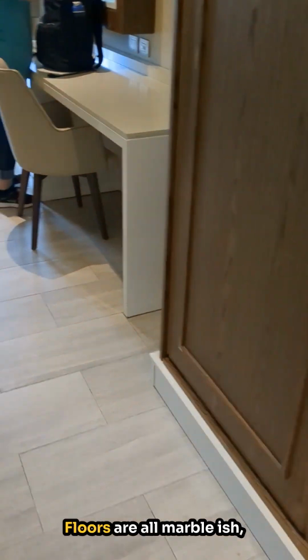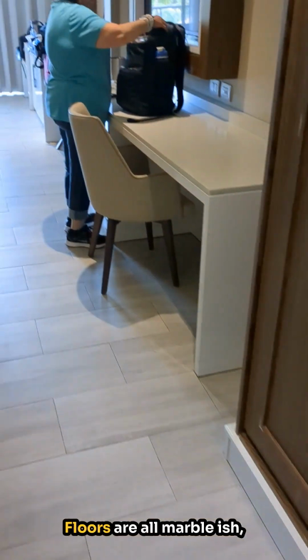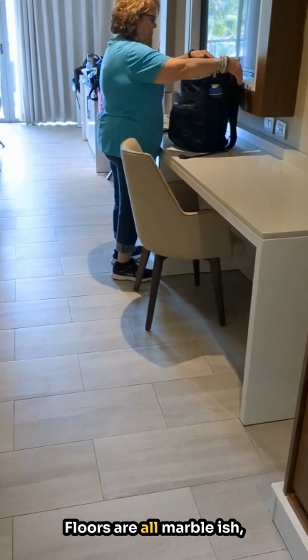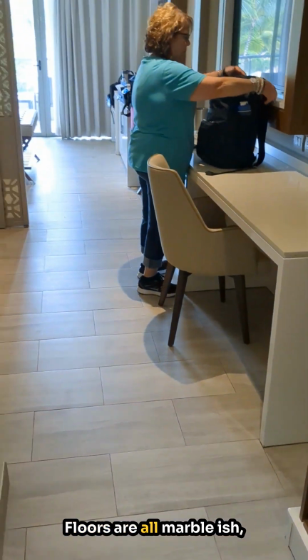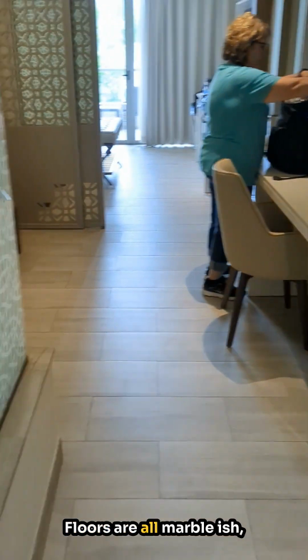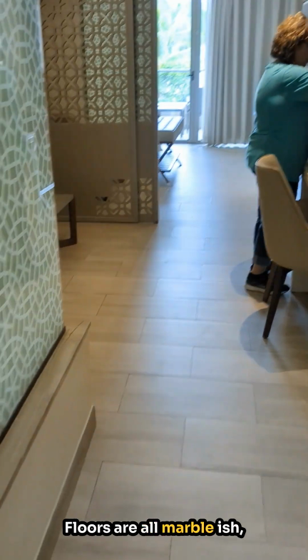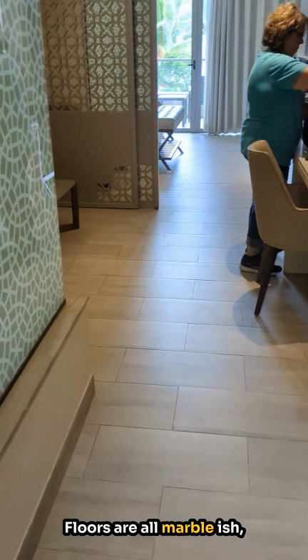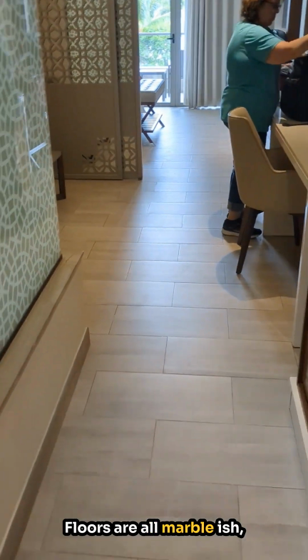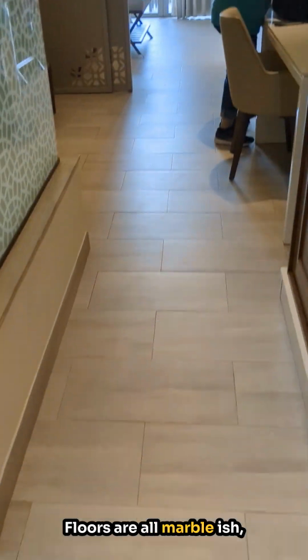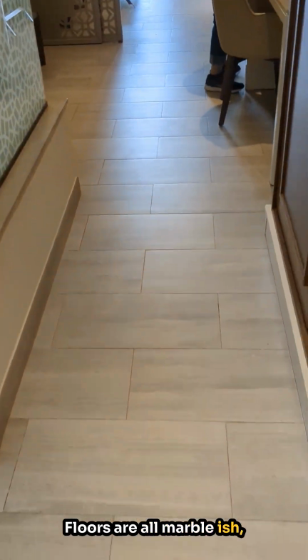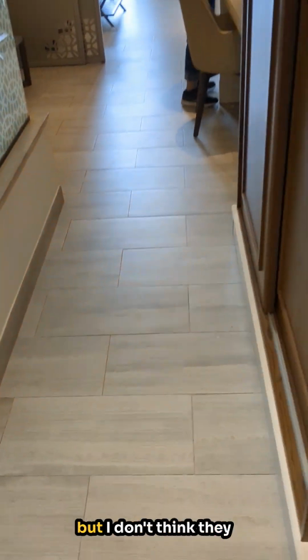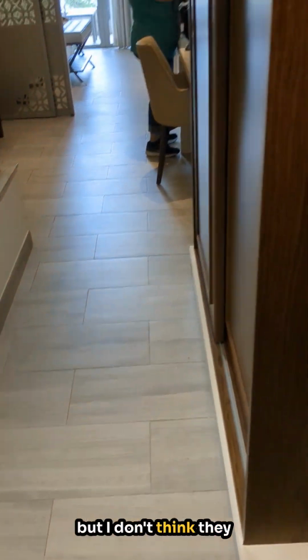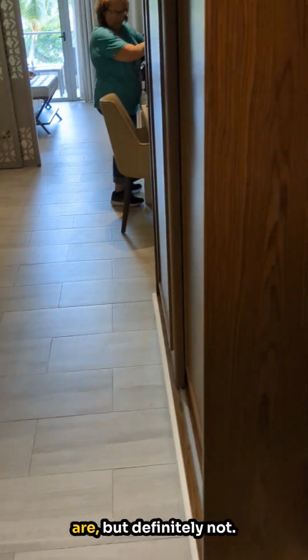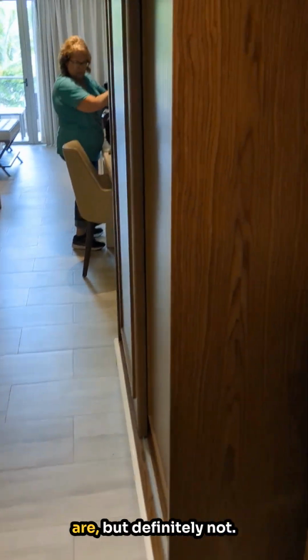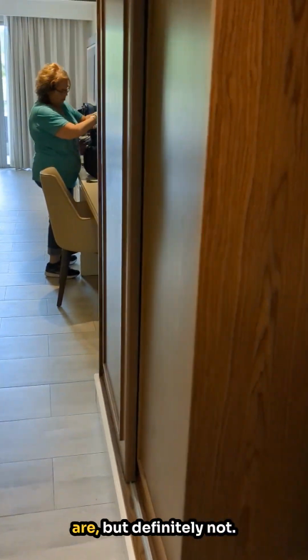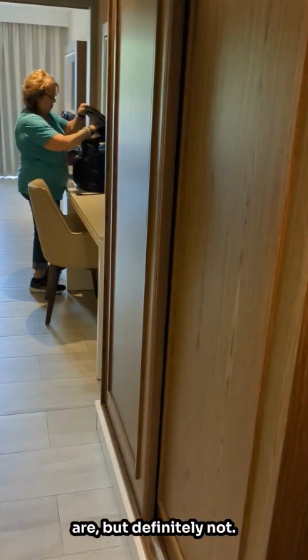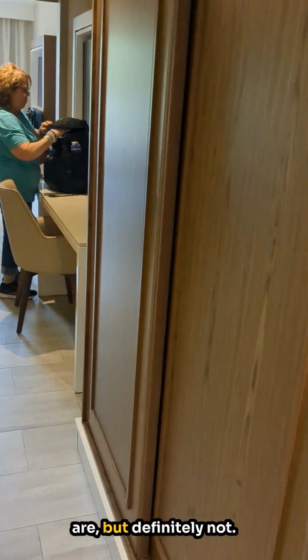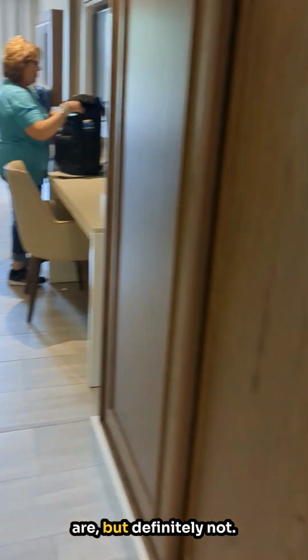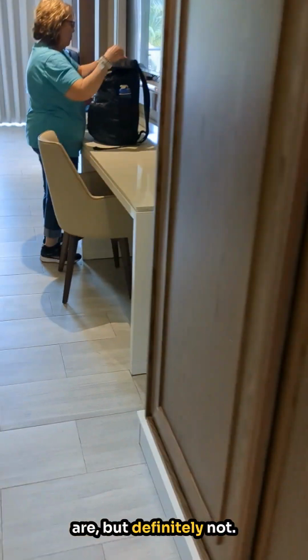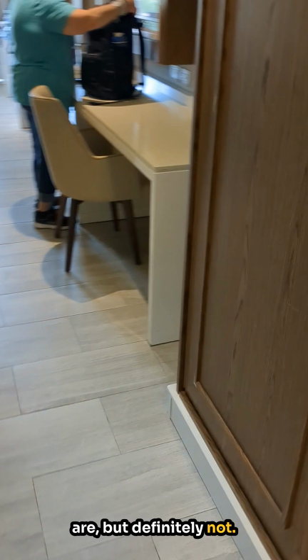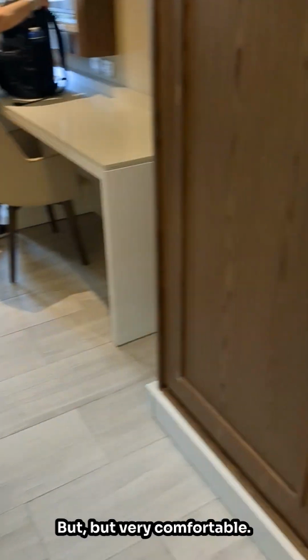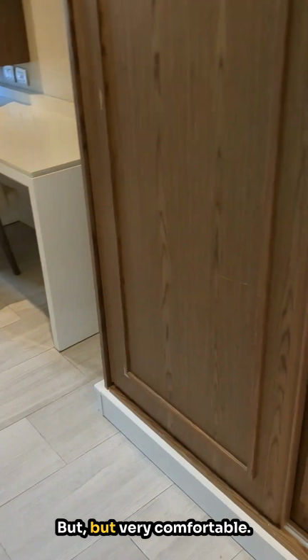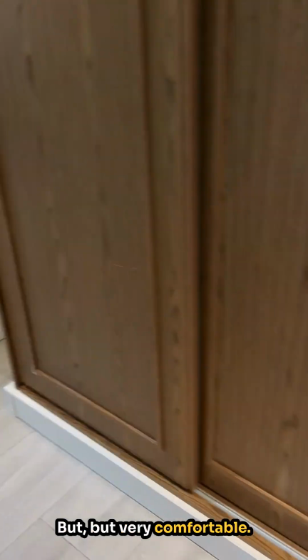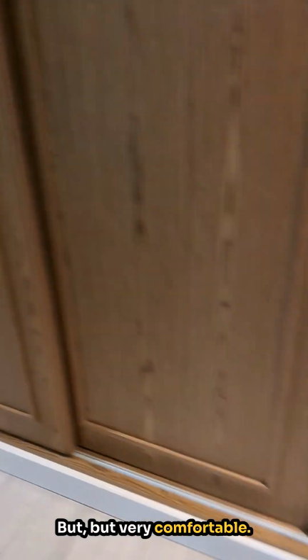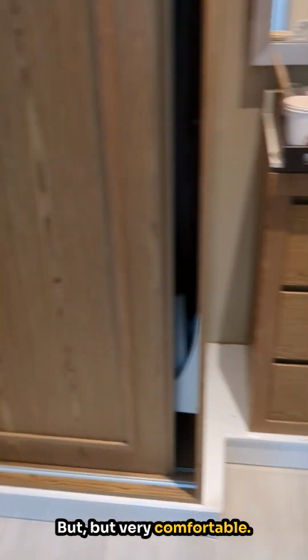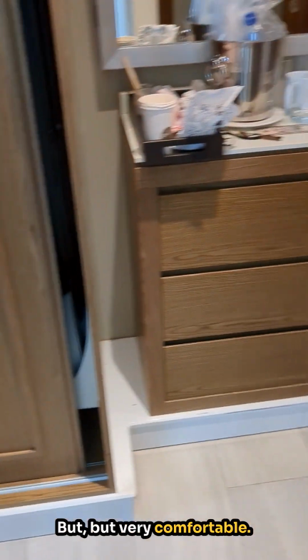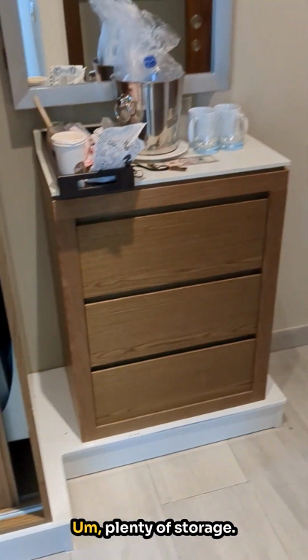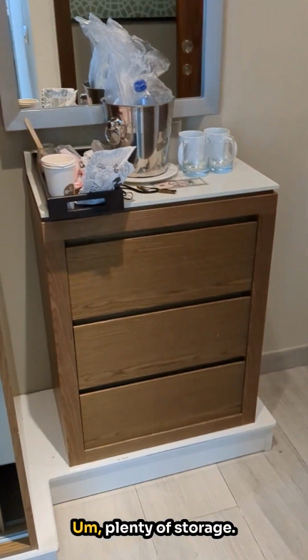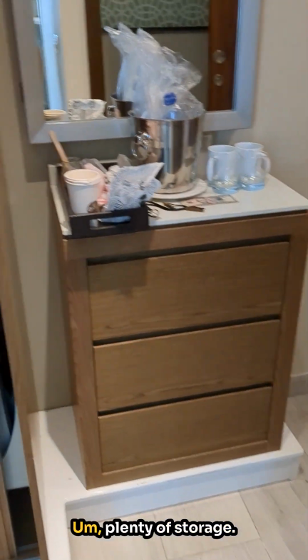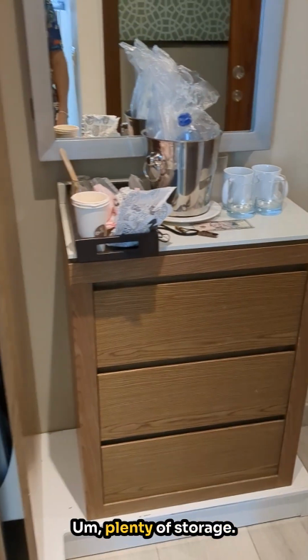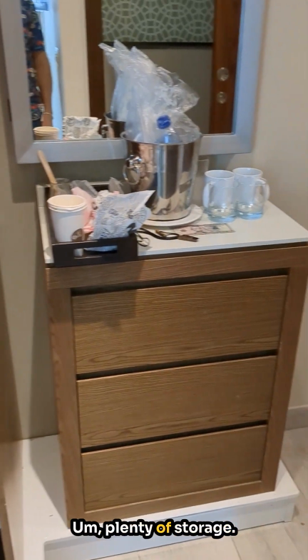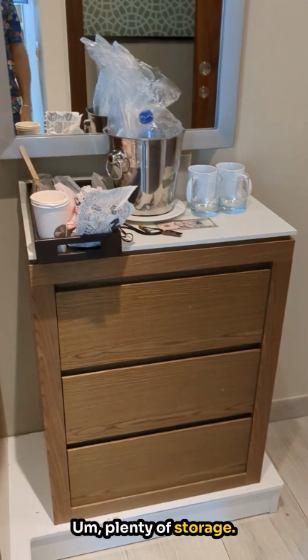Floors are all marble-ish — I don't think they actually are marble, but they're definitely very comfortable.